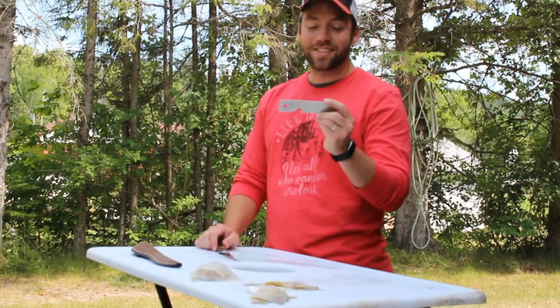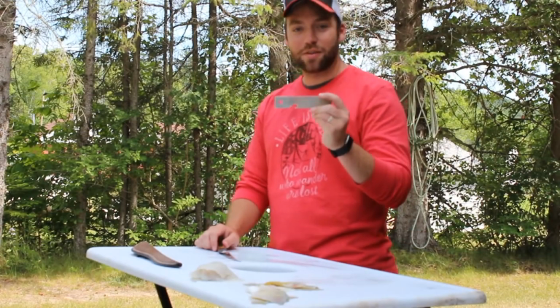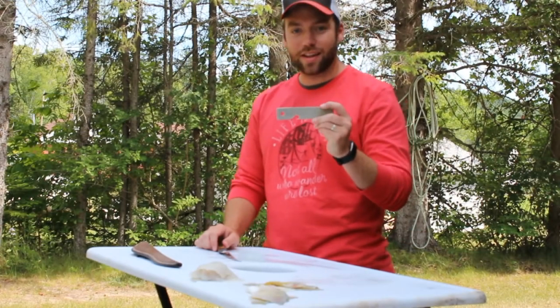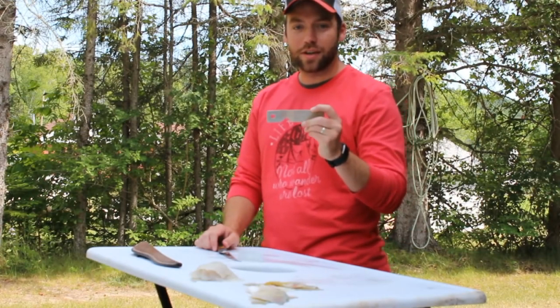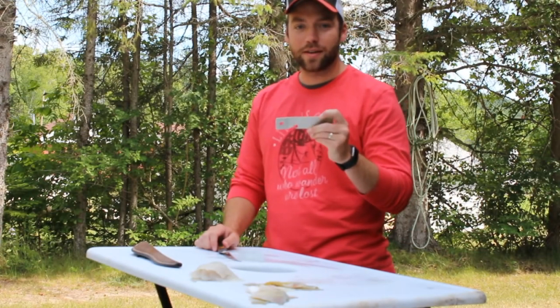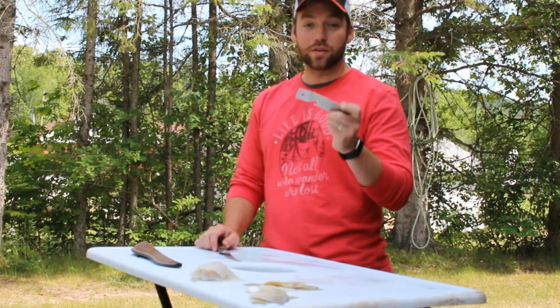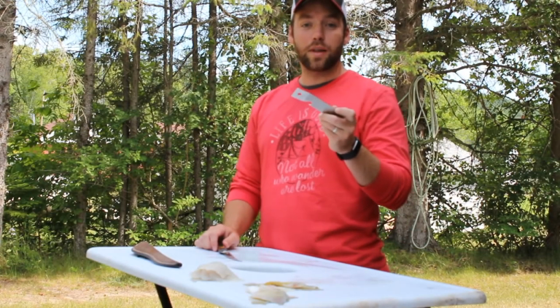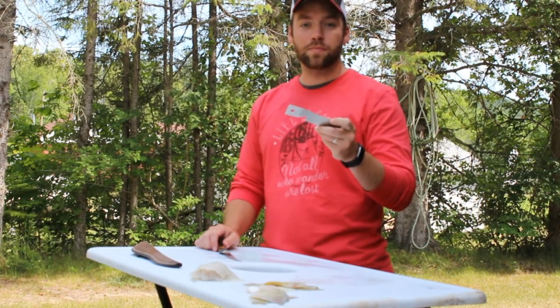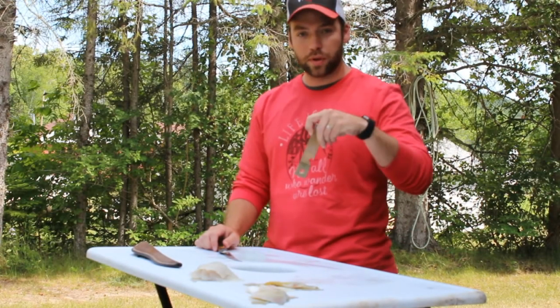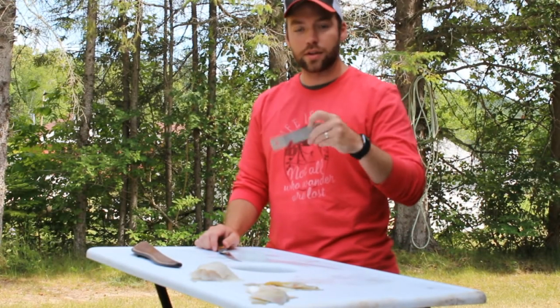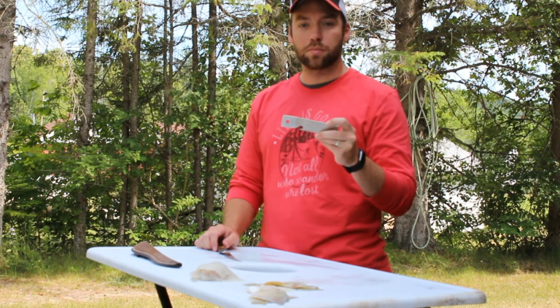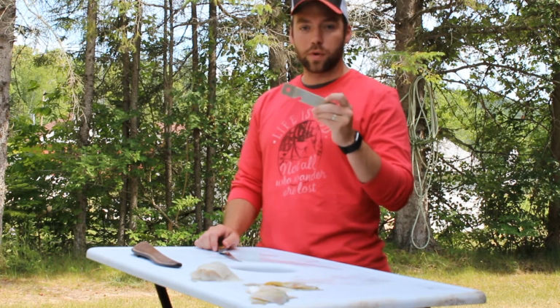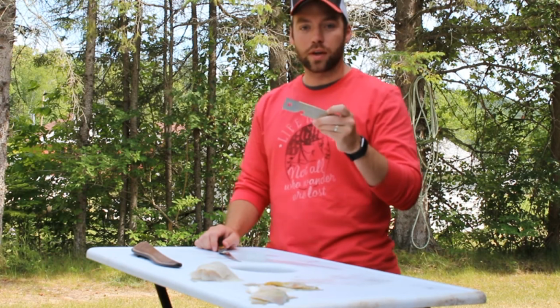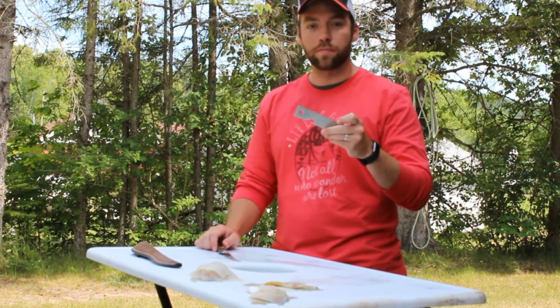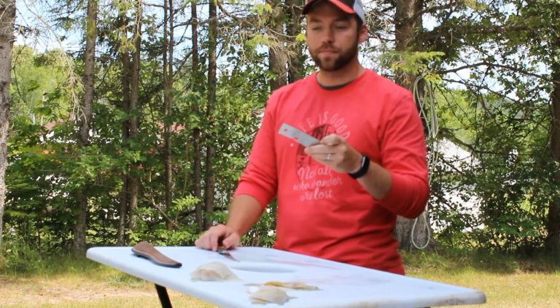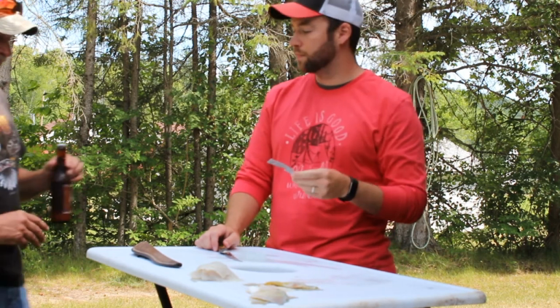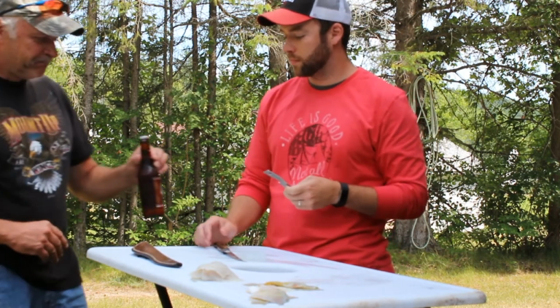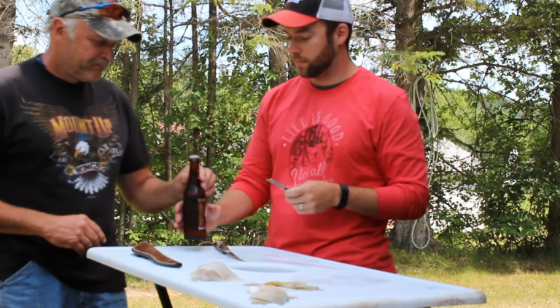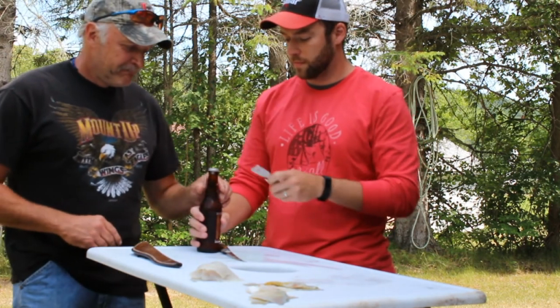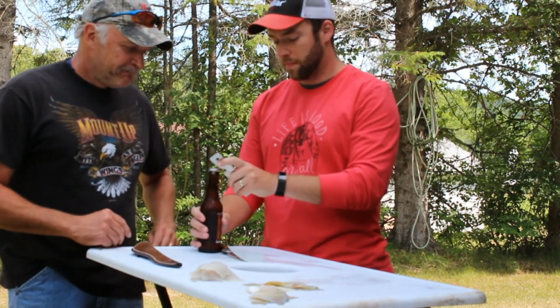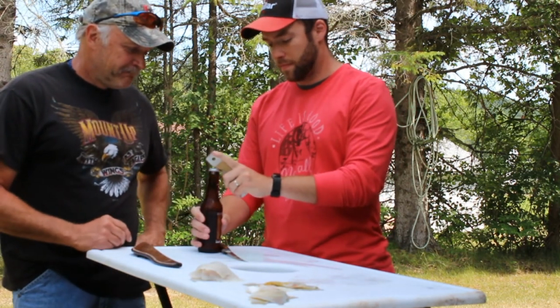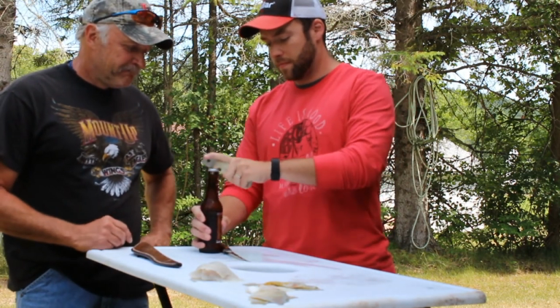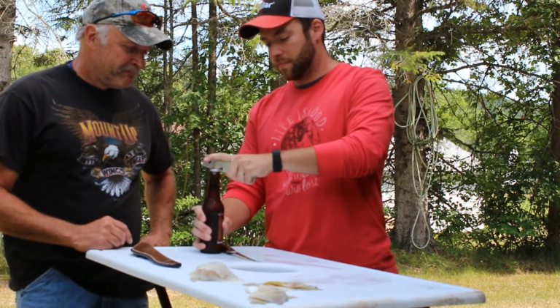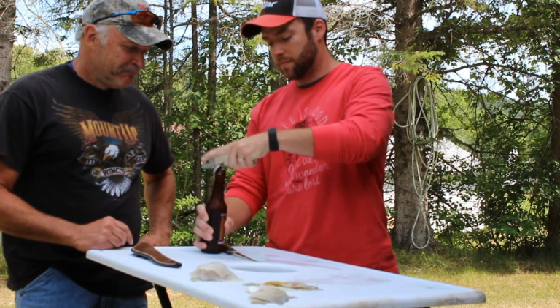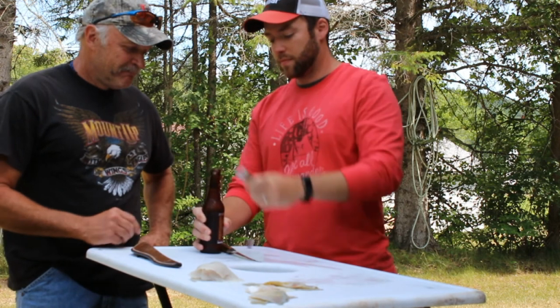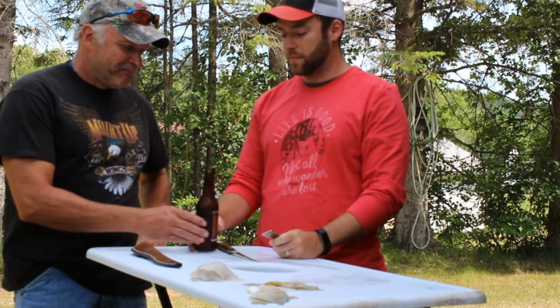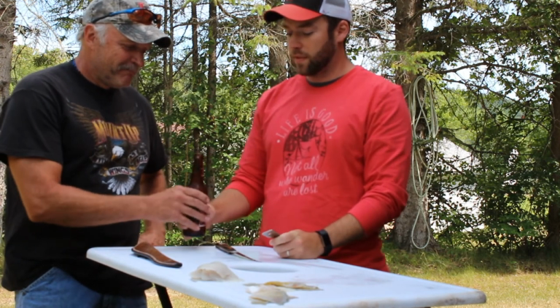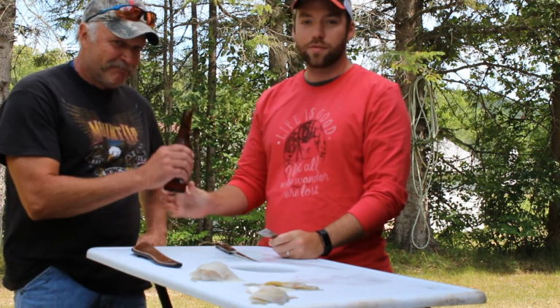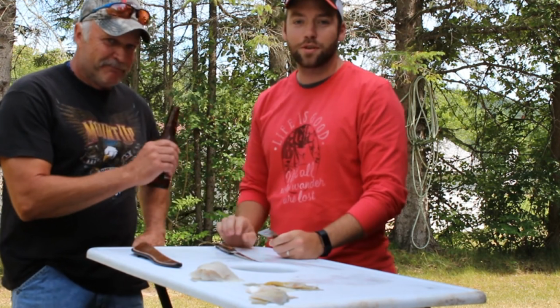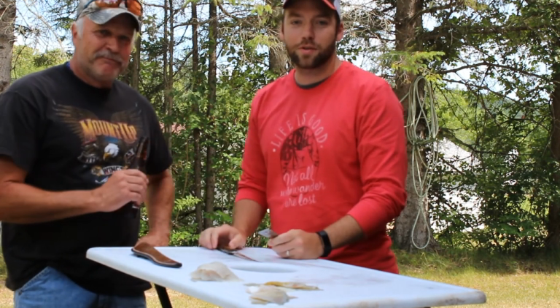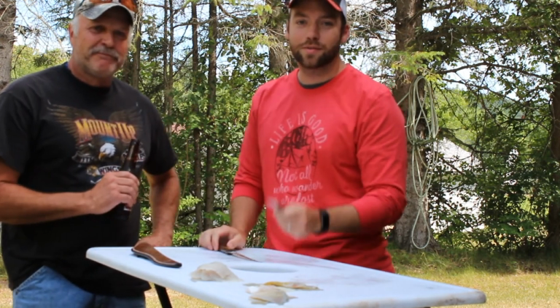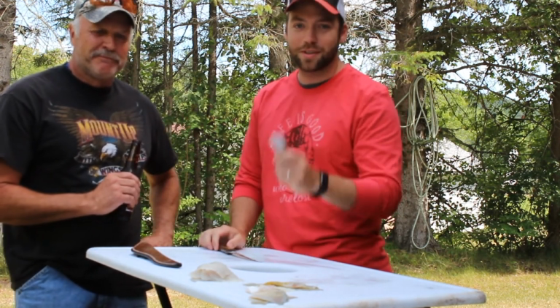Consider adding the fillet claw to your tackle box. It's an affordable option — we'll put a link in the description below where you can get your own. For all of us at You Betcha Outdoors, good luck fishing.